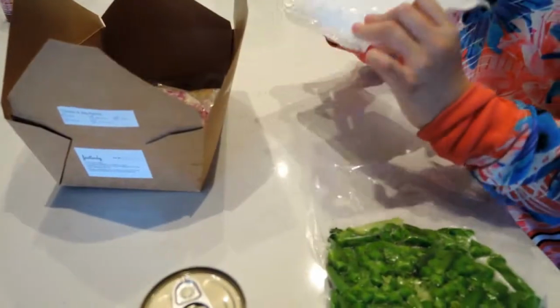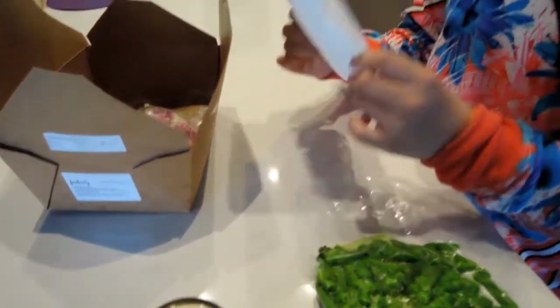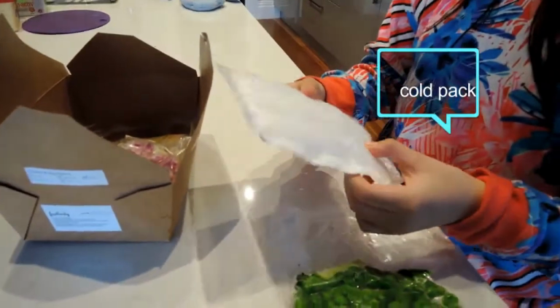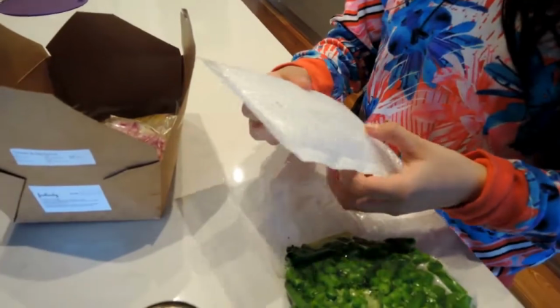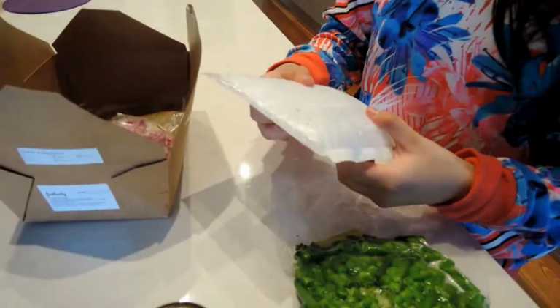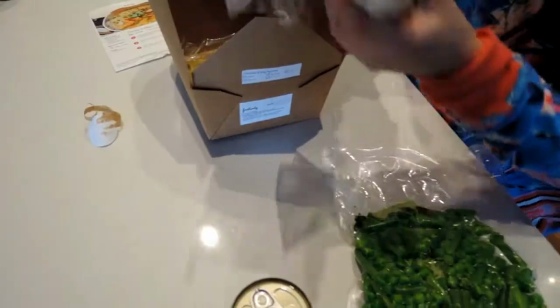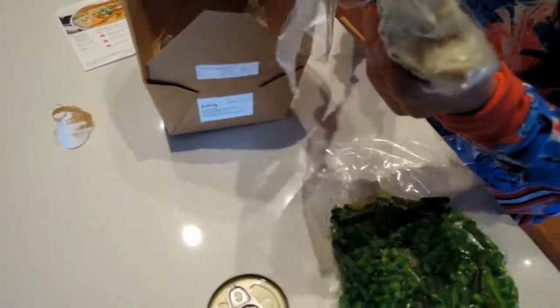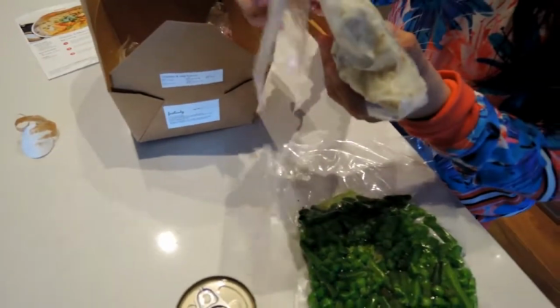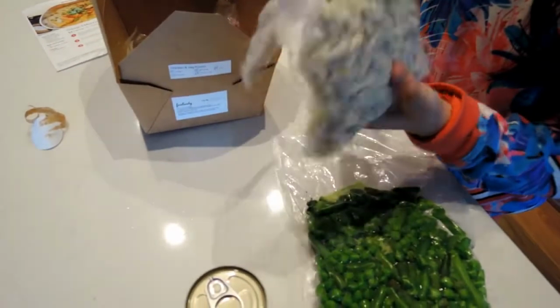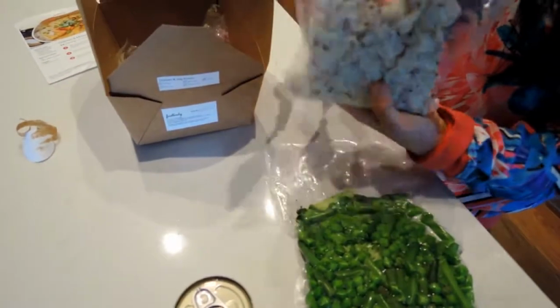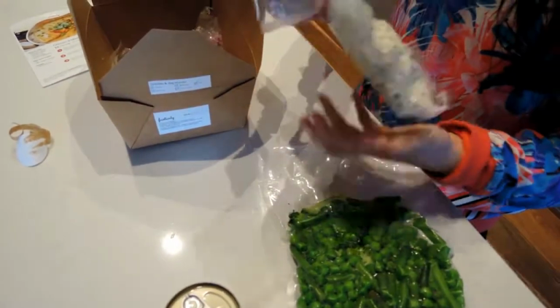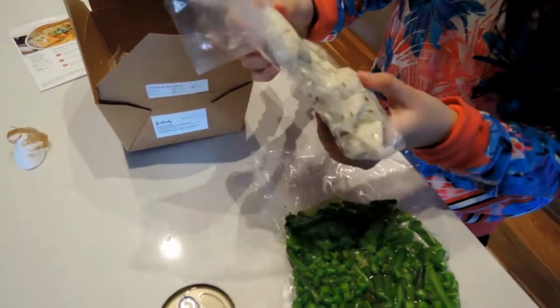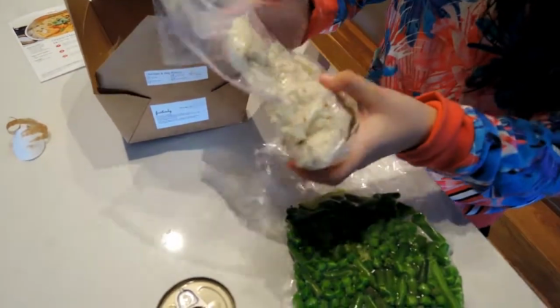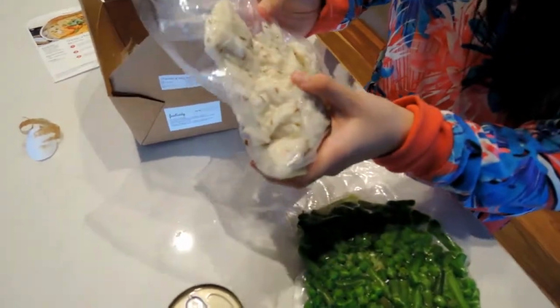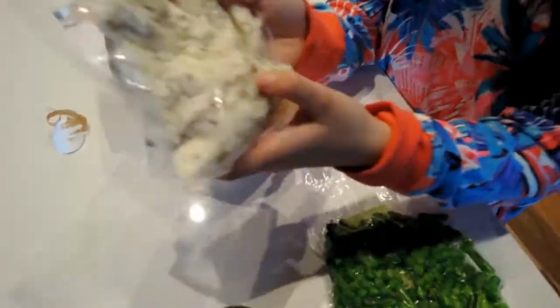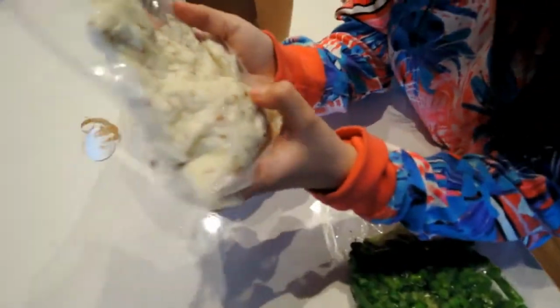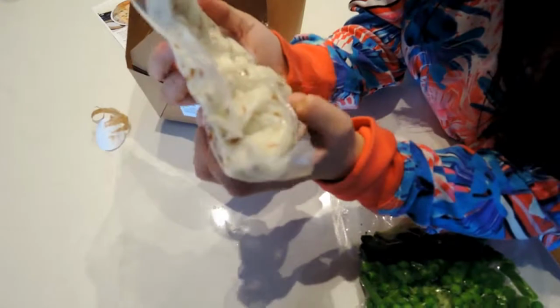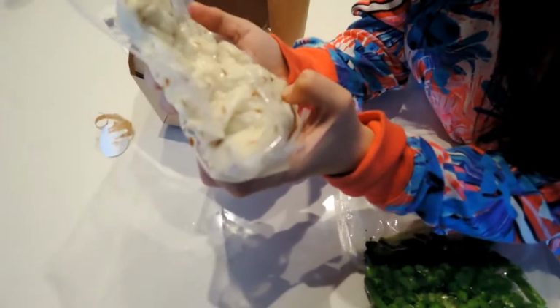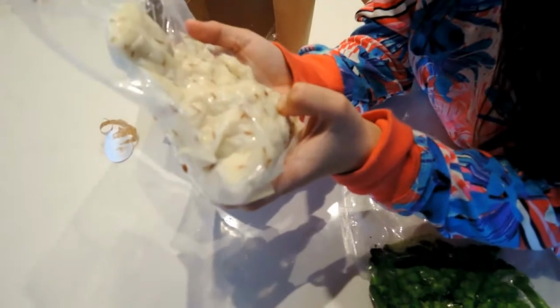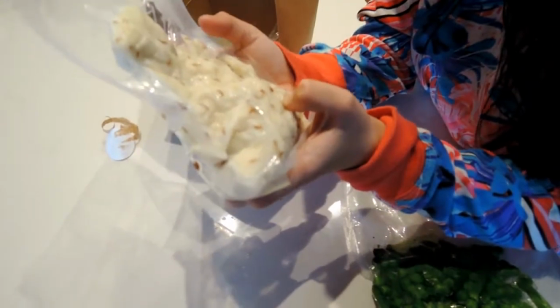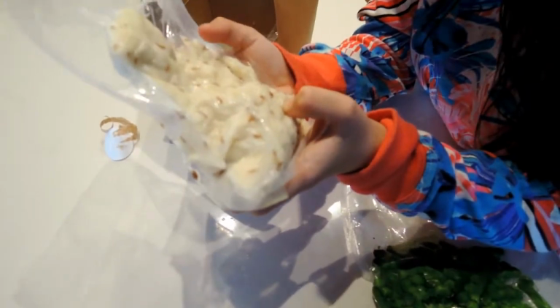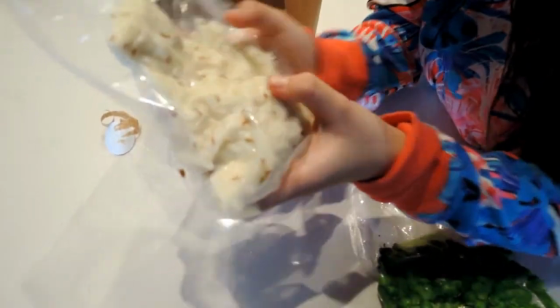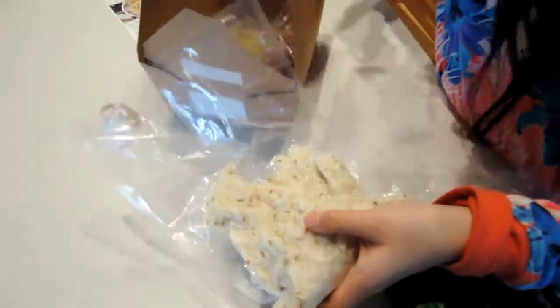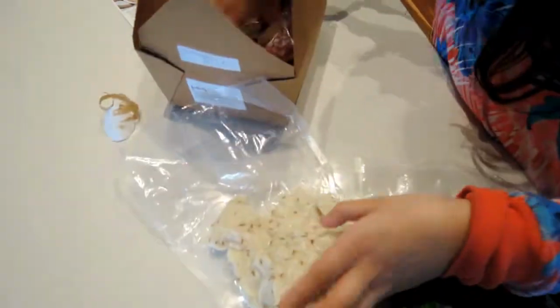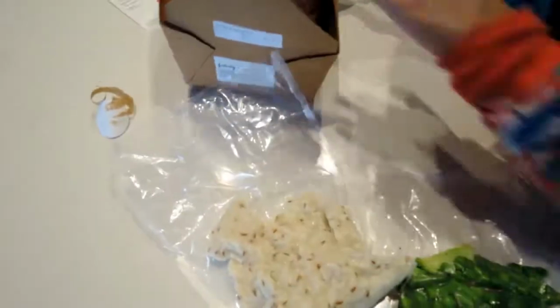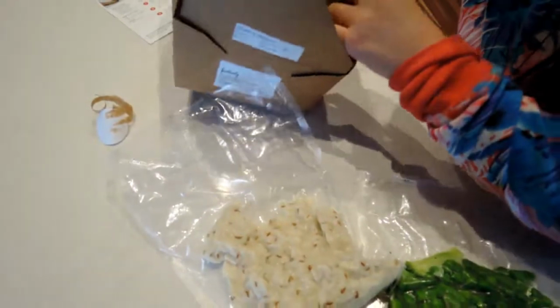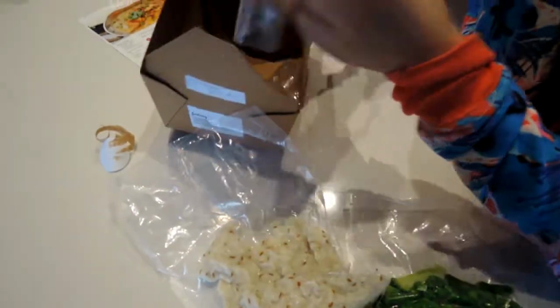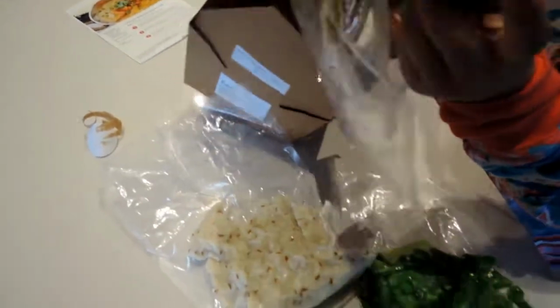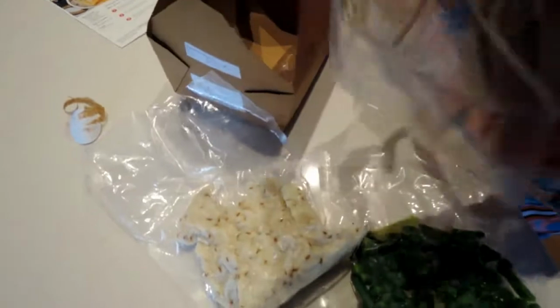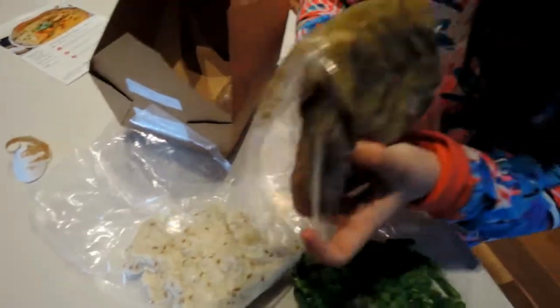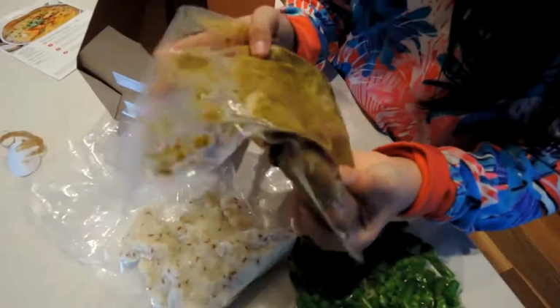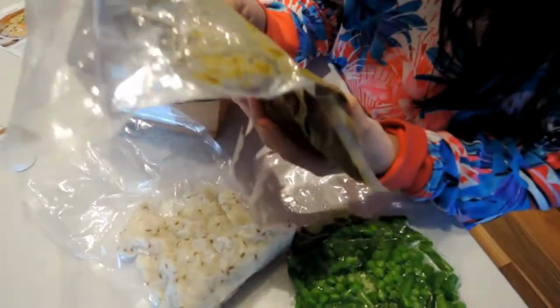I'm not sure what this thing is, but I think it's going to be the rice. And this is the curry paste with the onions.